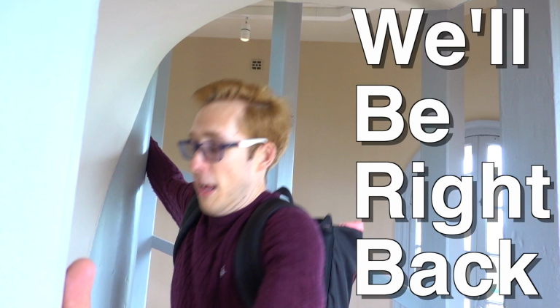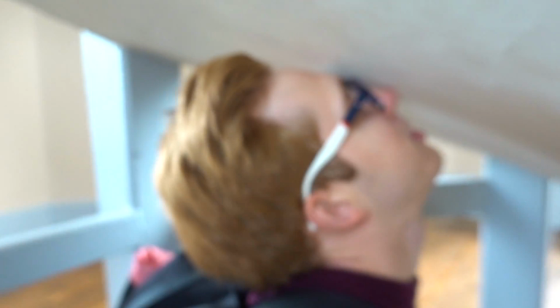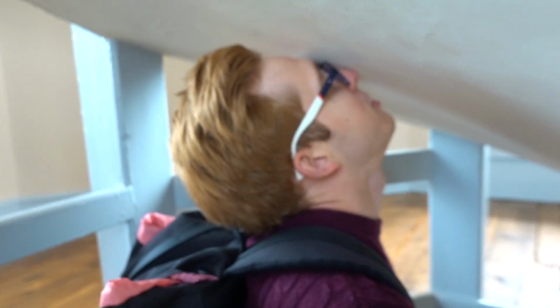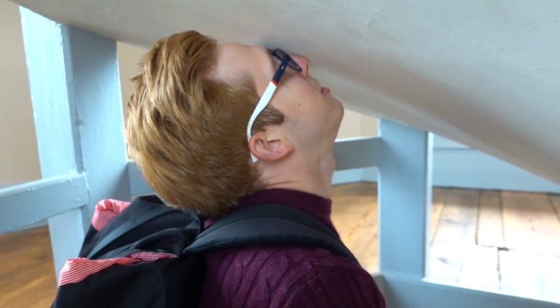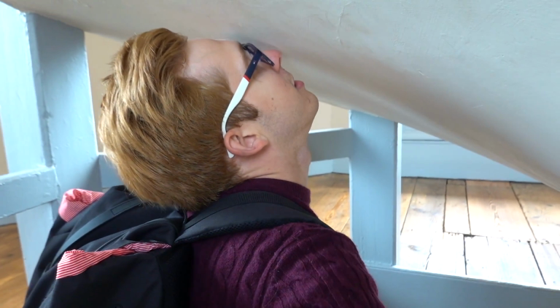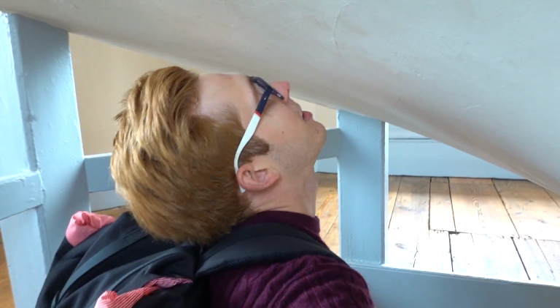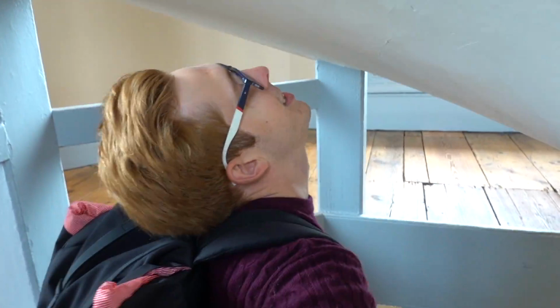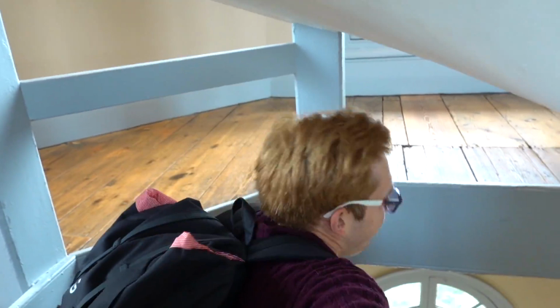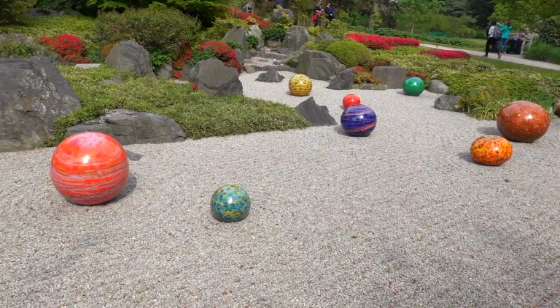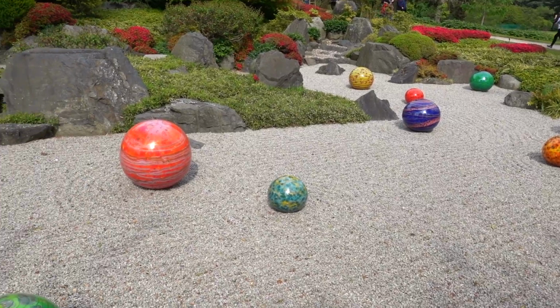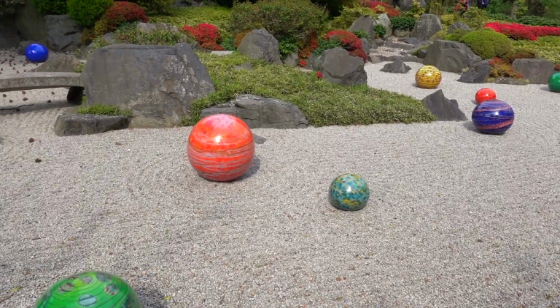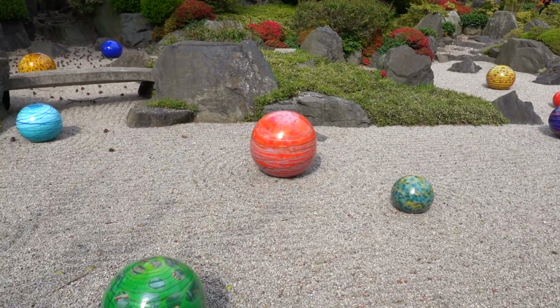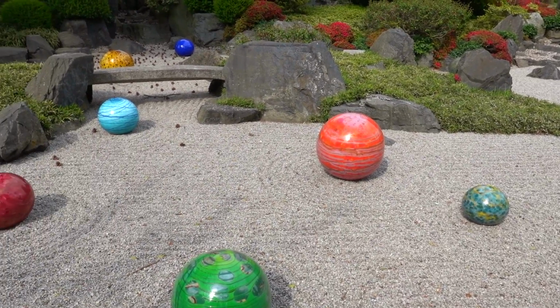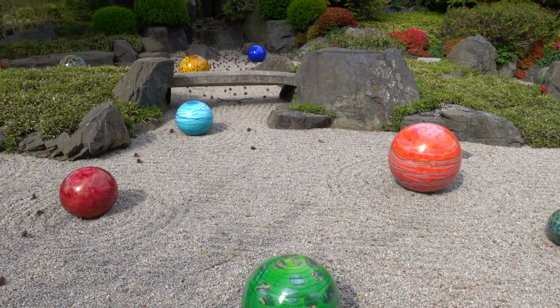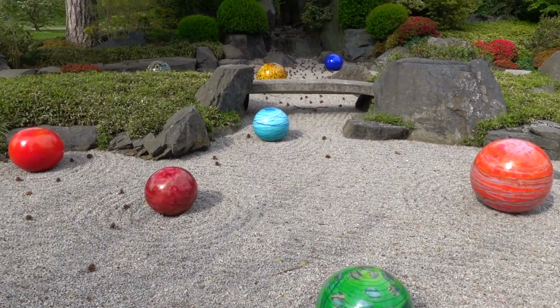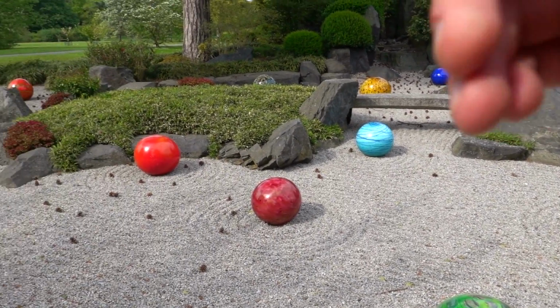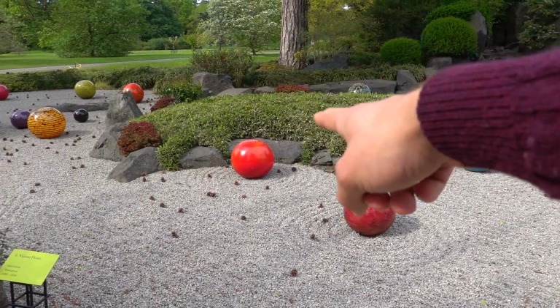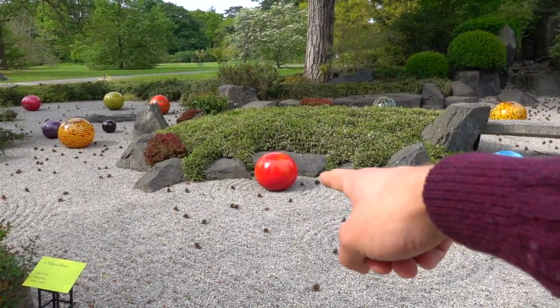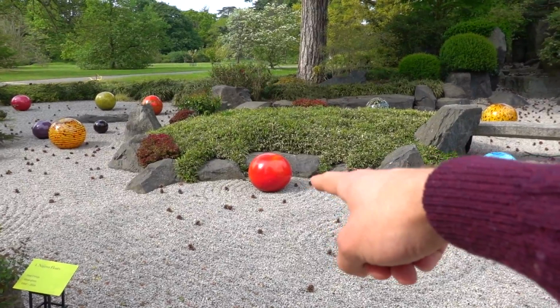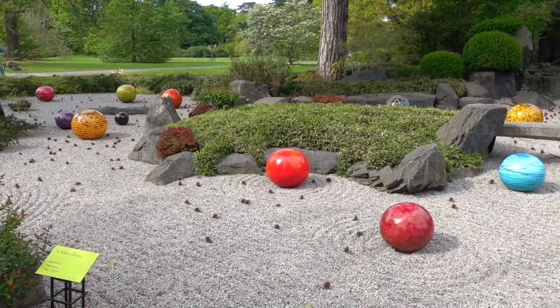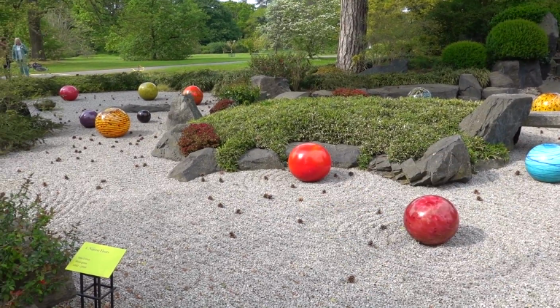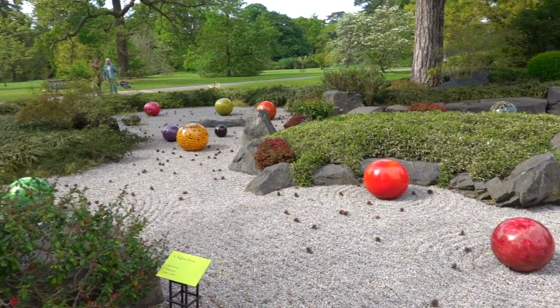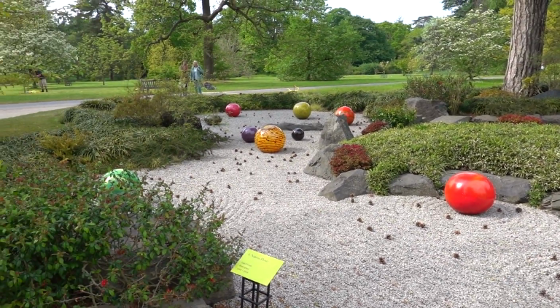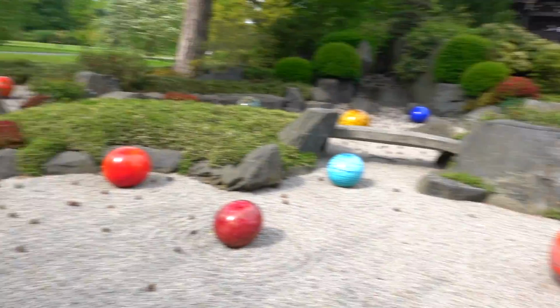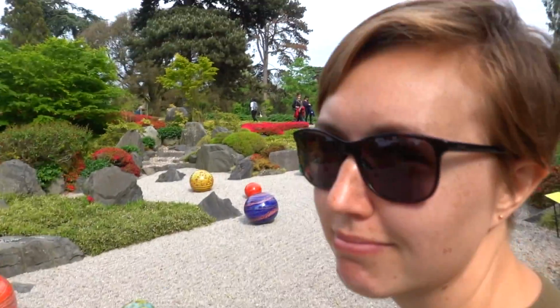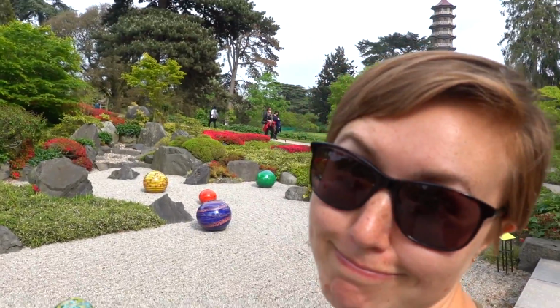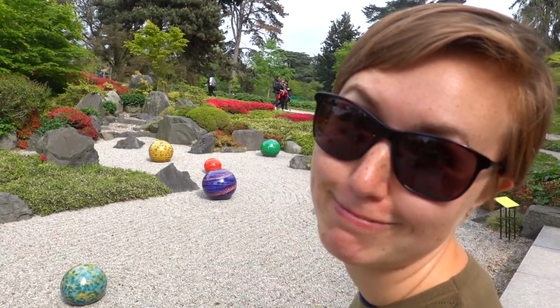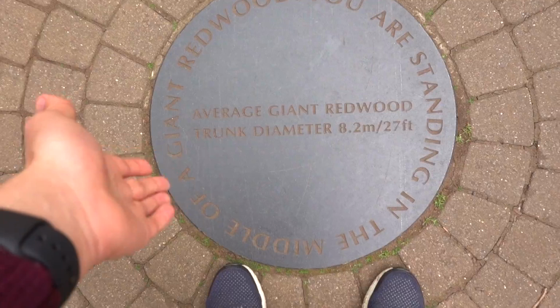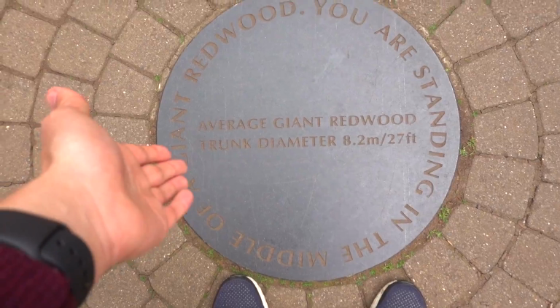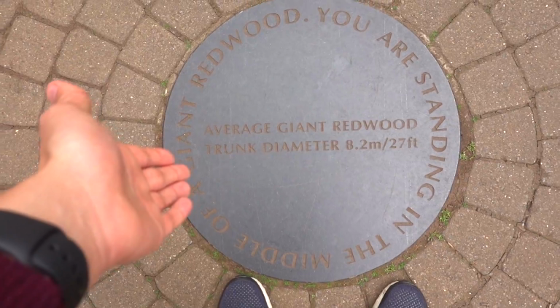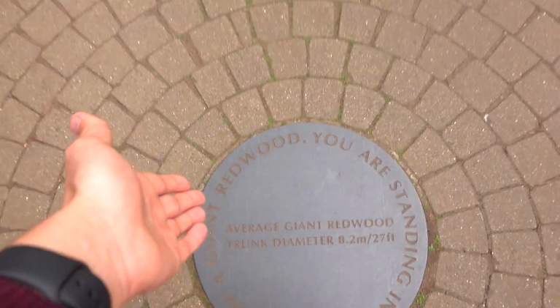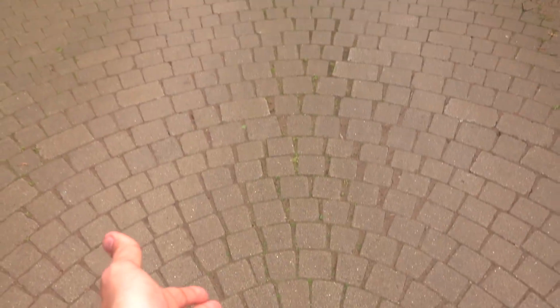Trying to walk down the stairs — cinematography. These ones look like planets. They do look like planets. That one looks like a big tomato.